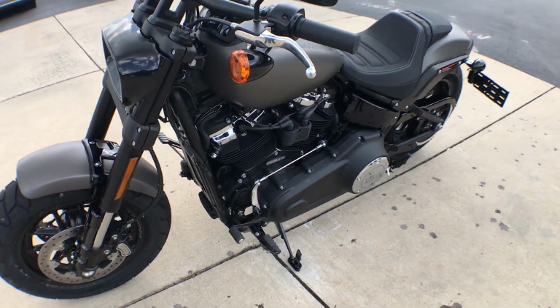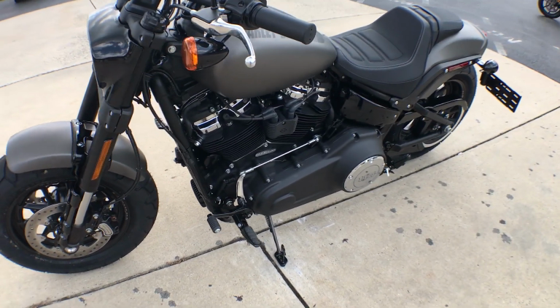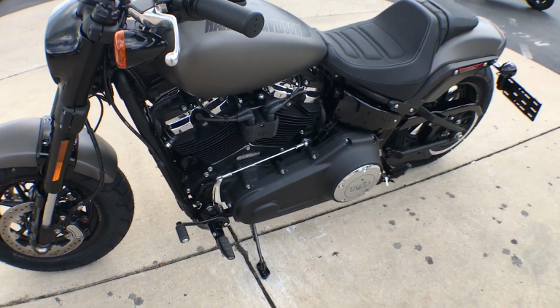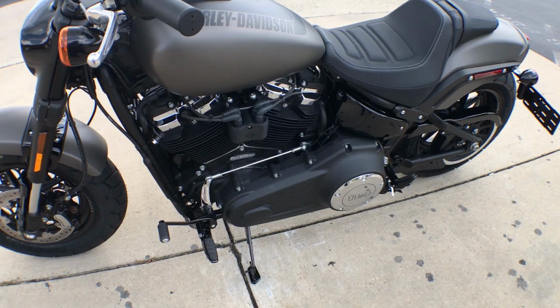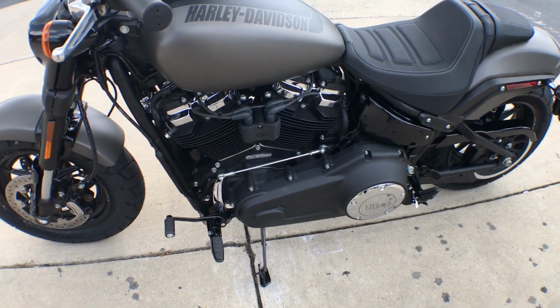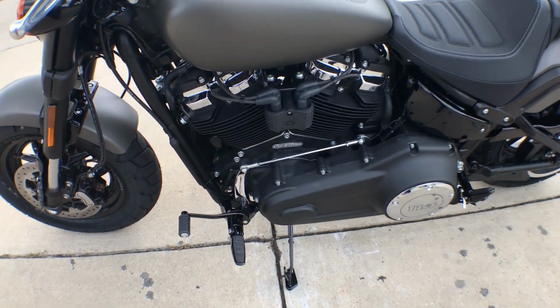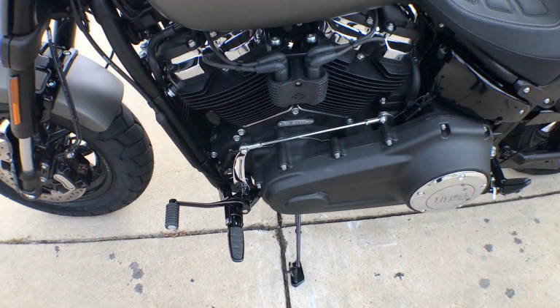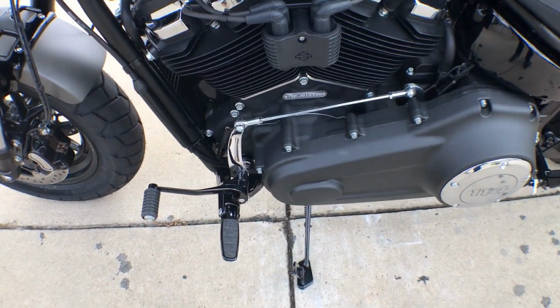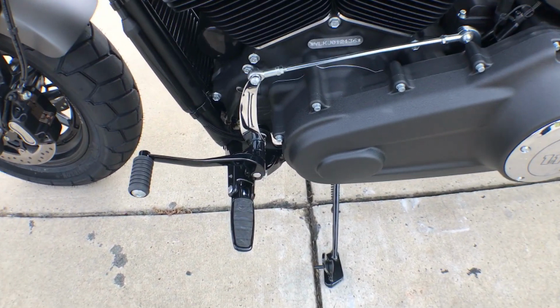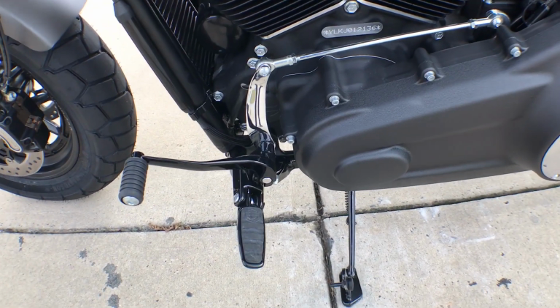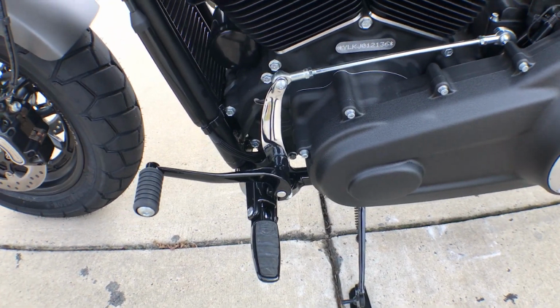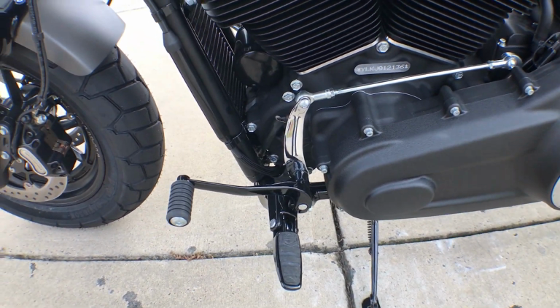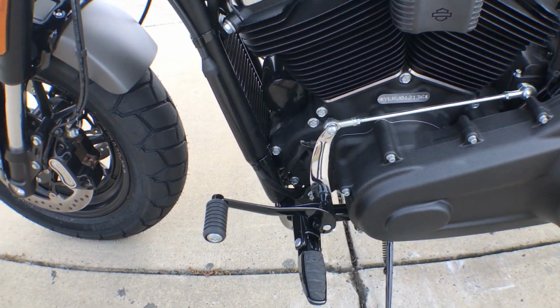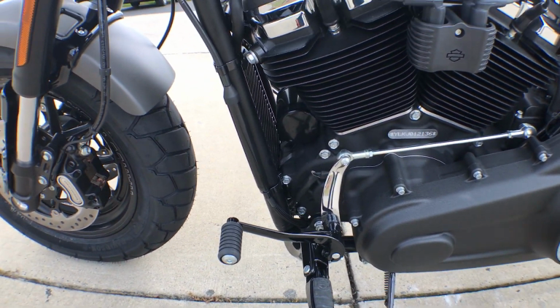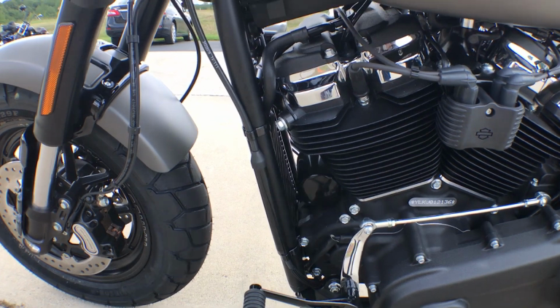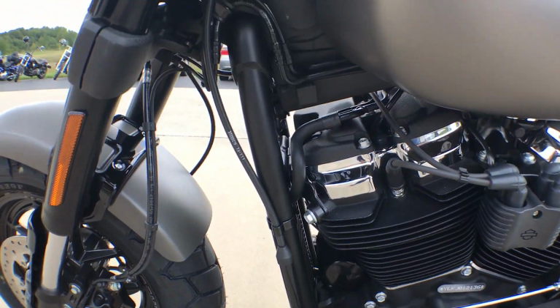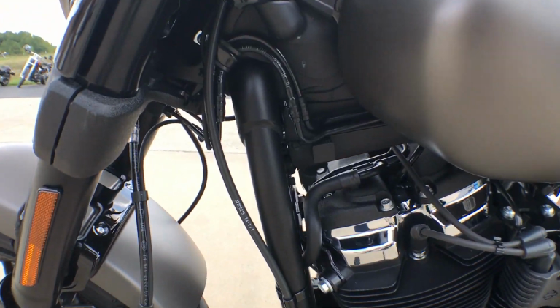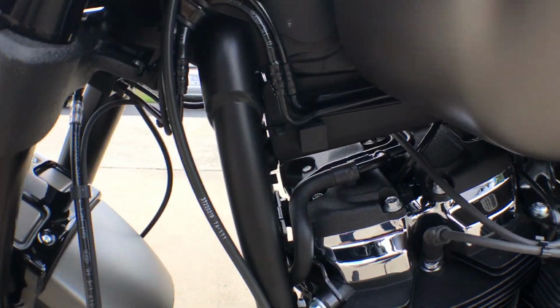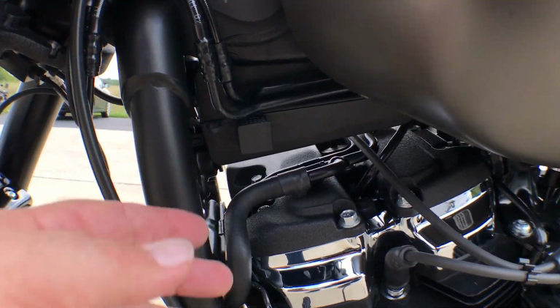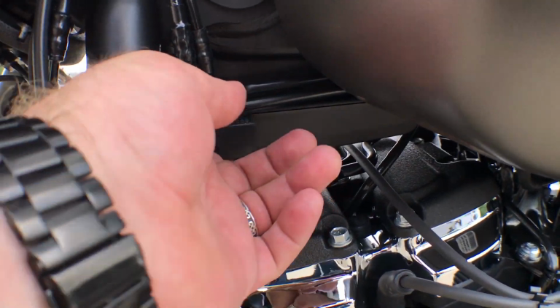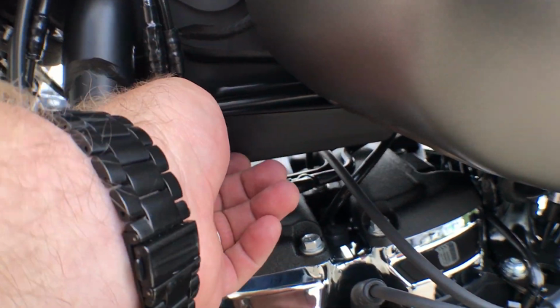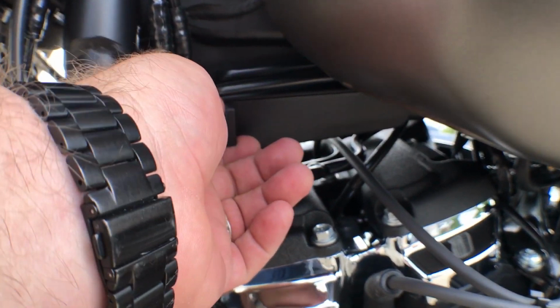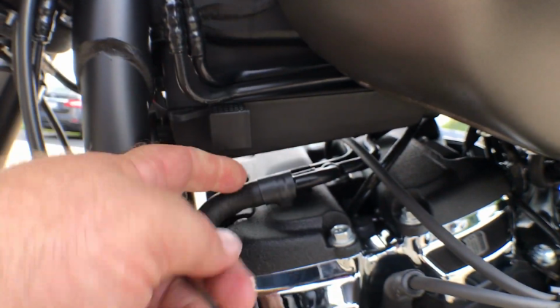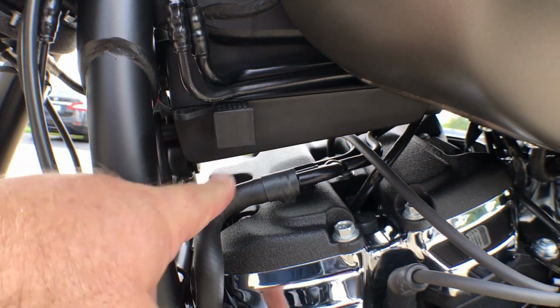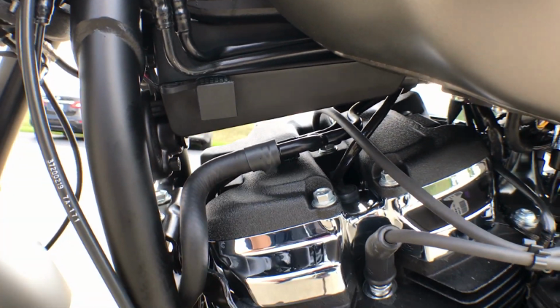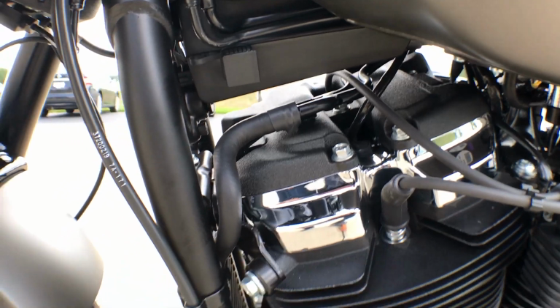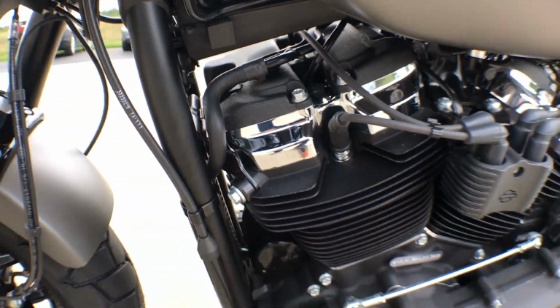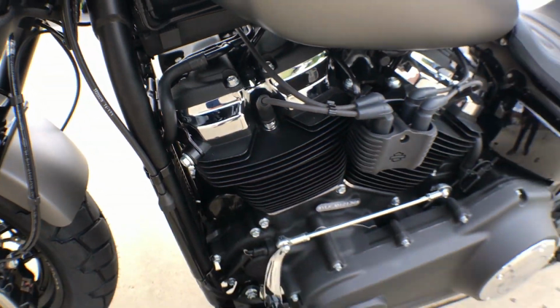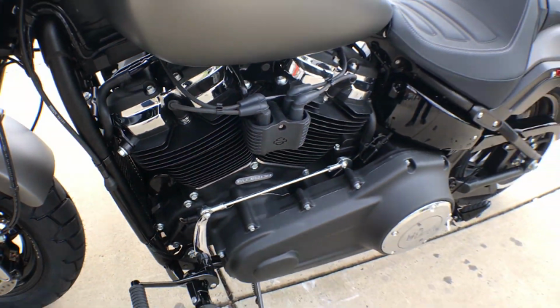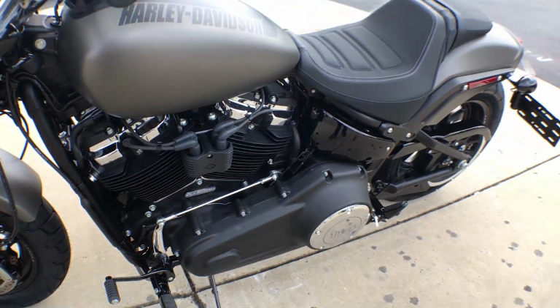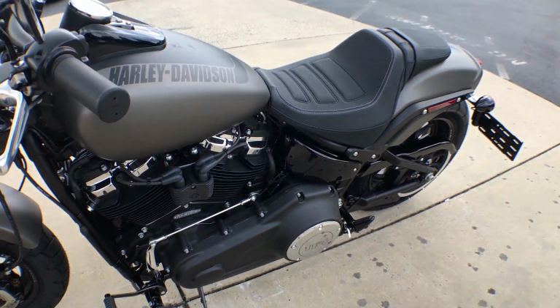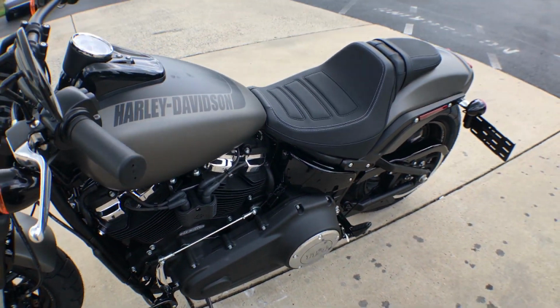The new frame provides an improved lean angle with forward mounted suspension. Another cool little thing they've done on the Softails is a USB port right here — you can plug in your favorite device and charge your phone while you're on the go.